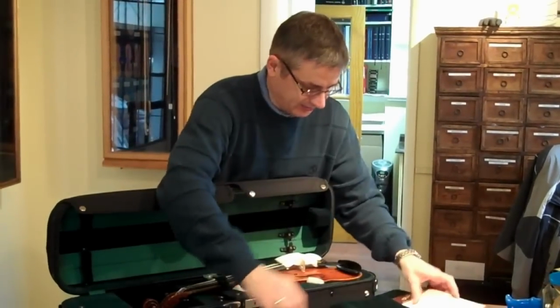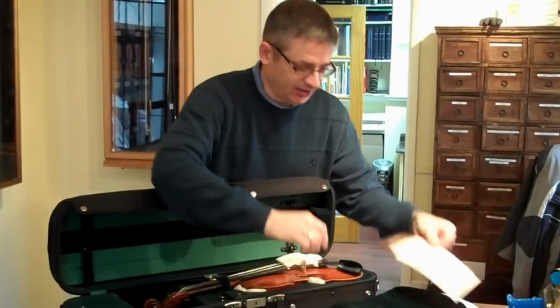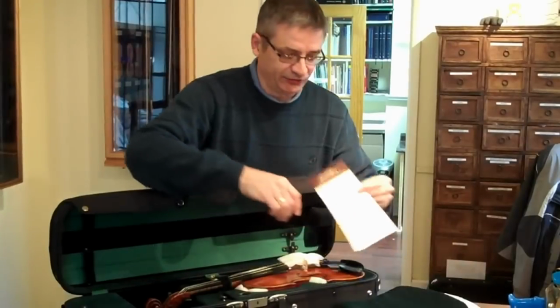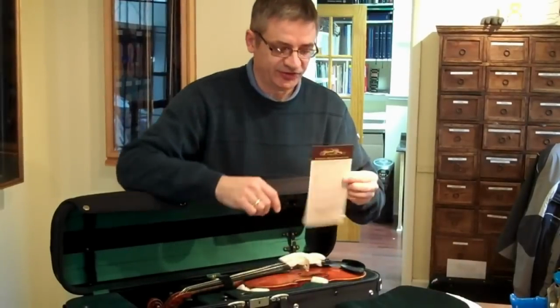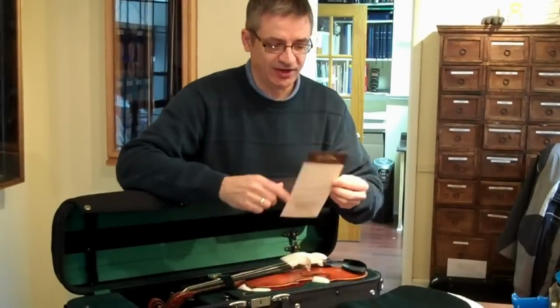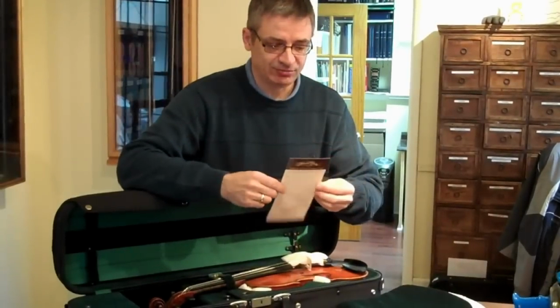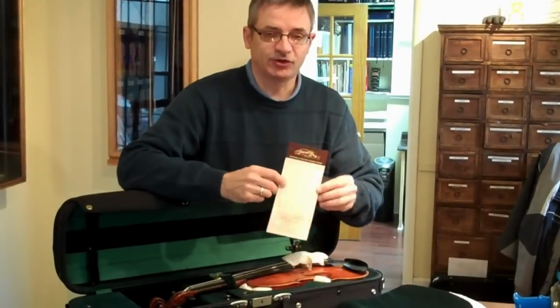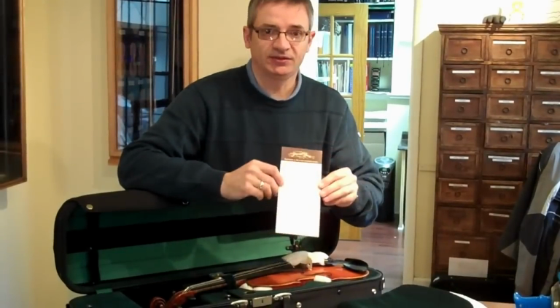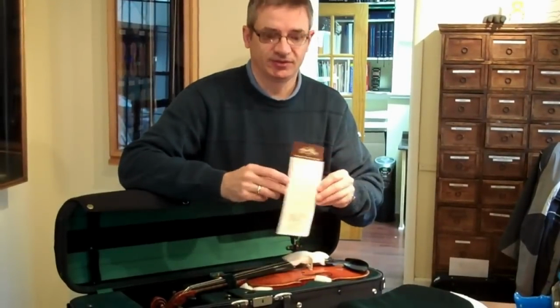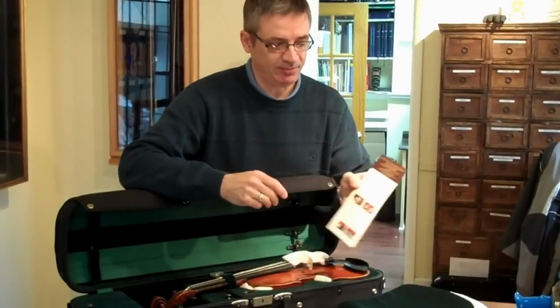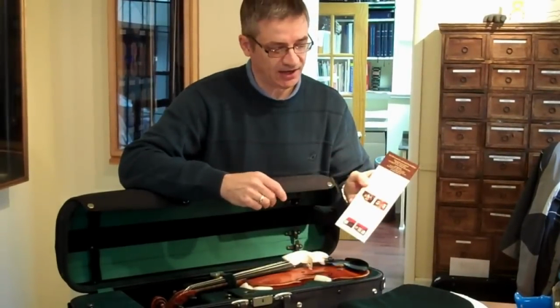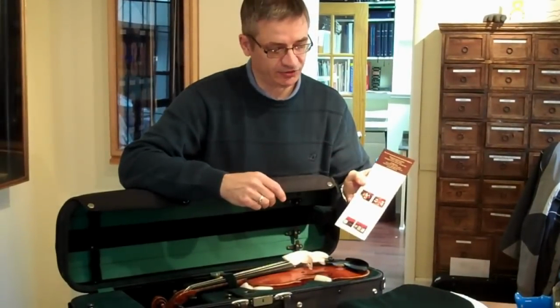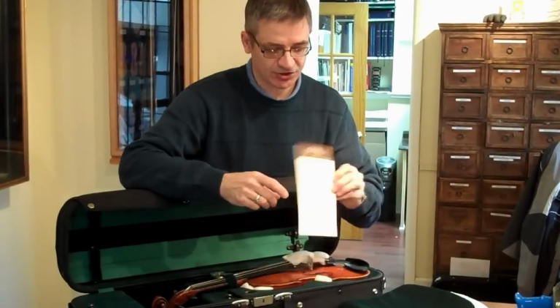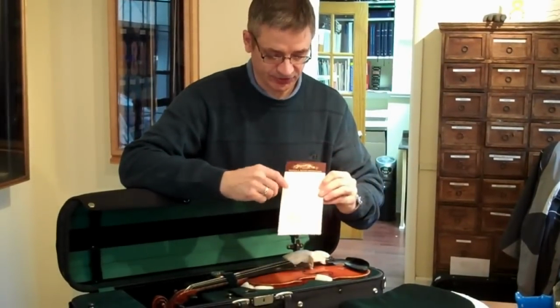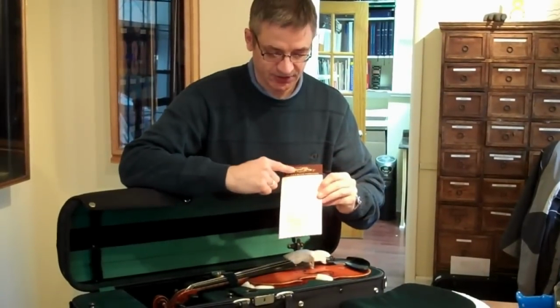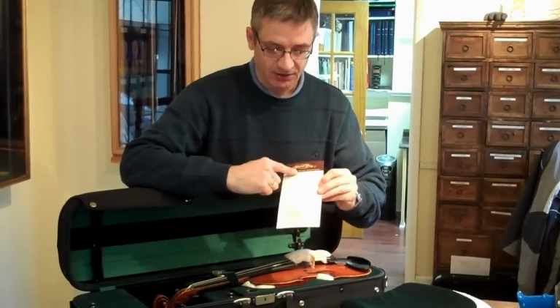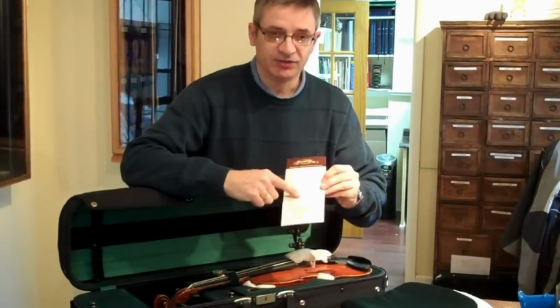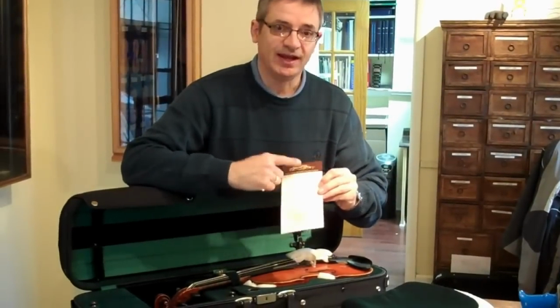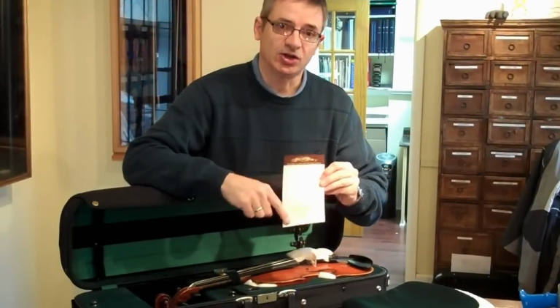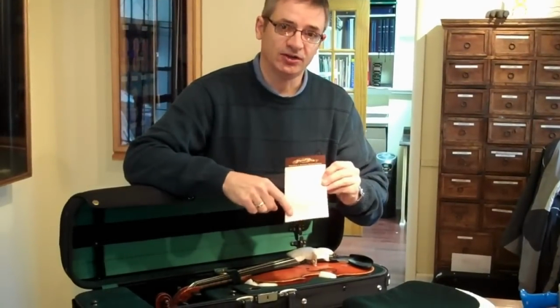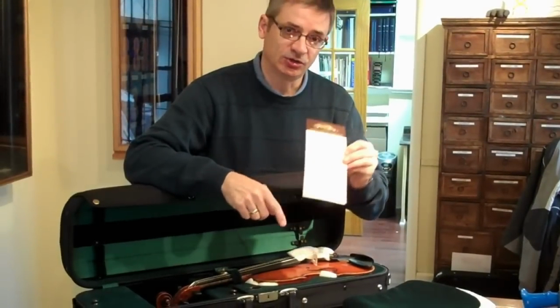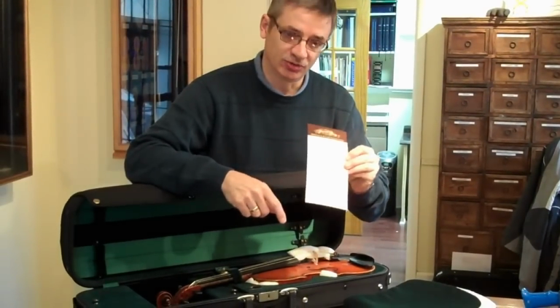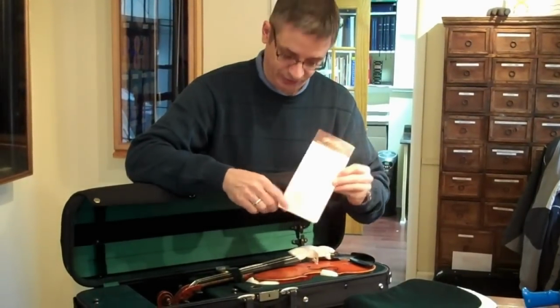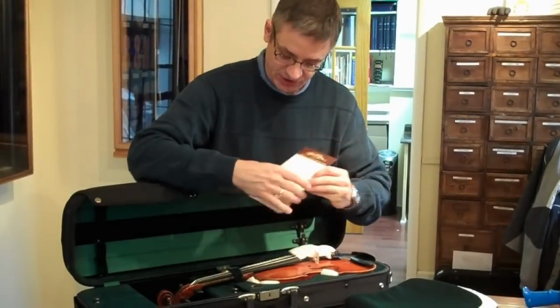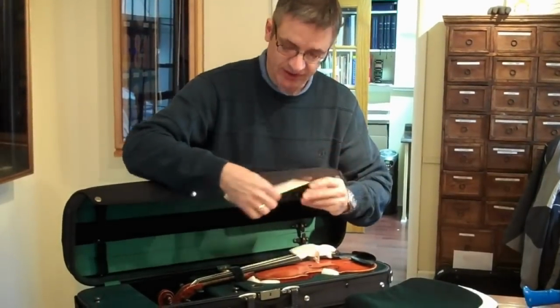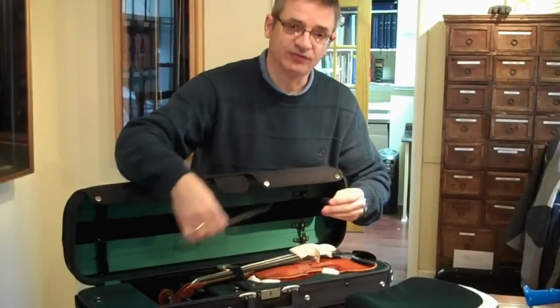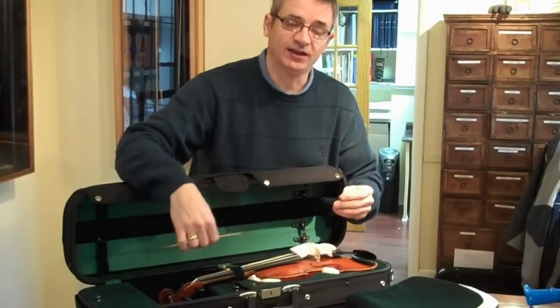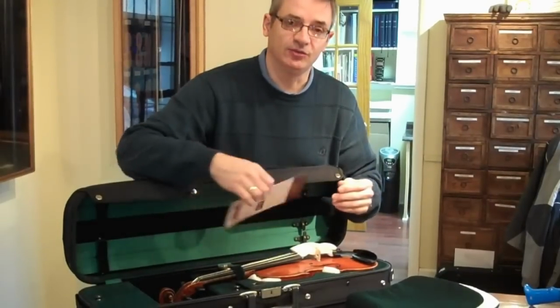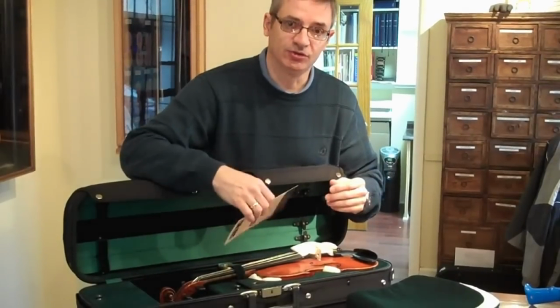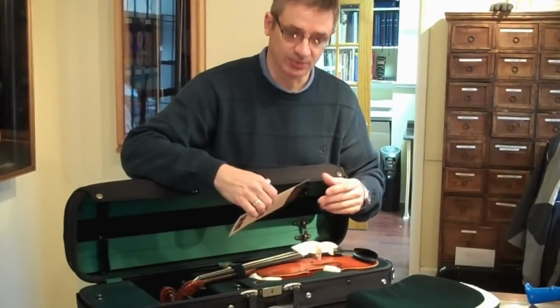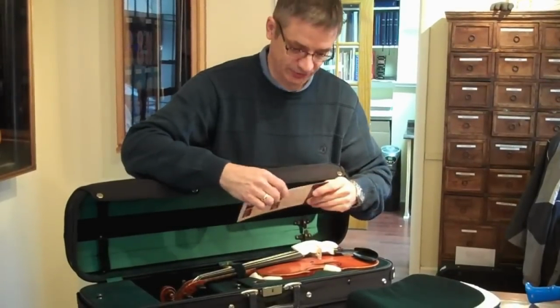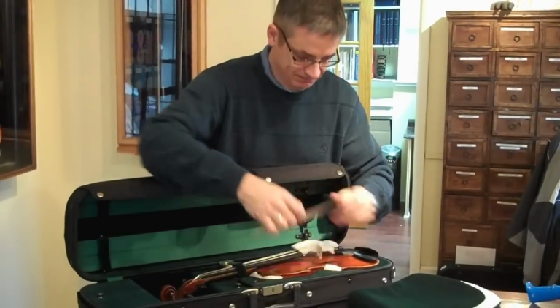And if you've received an instrument from us, there are packing instructions. Please fill out the card and include all your information in with the violin so we know who it was from.